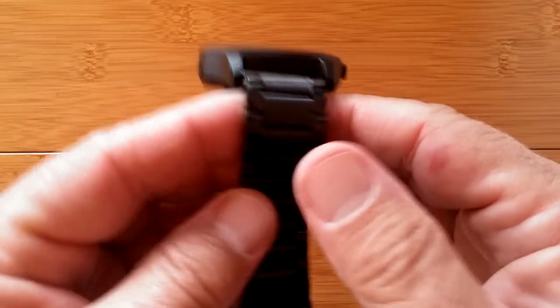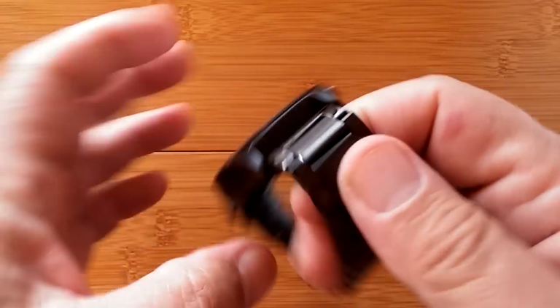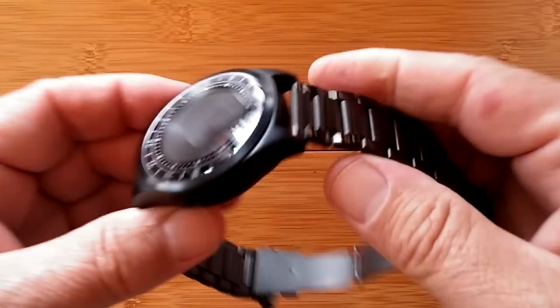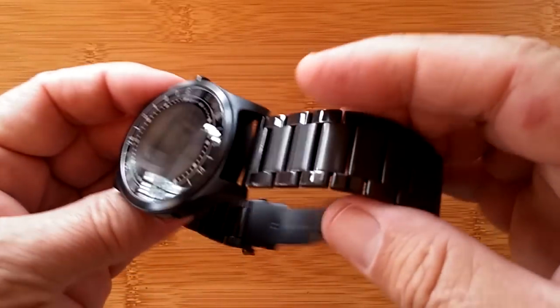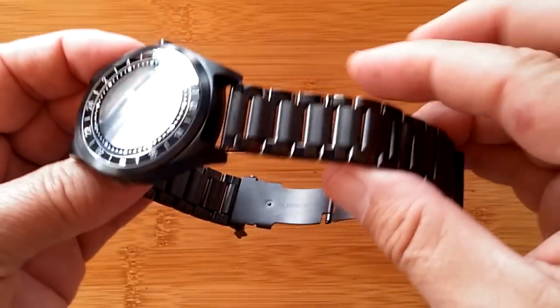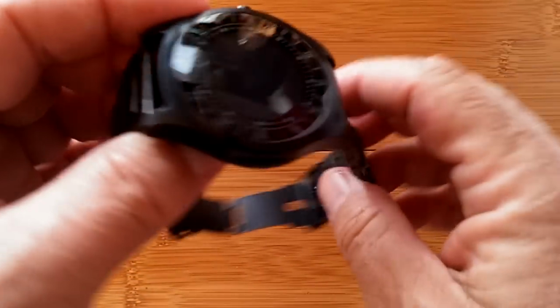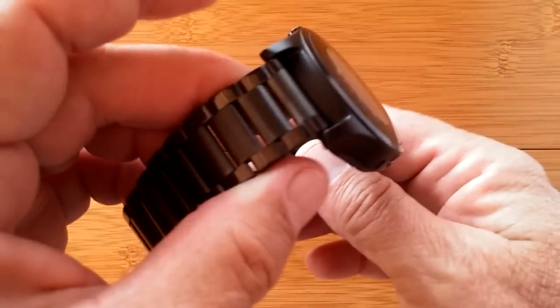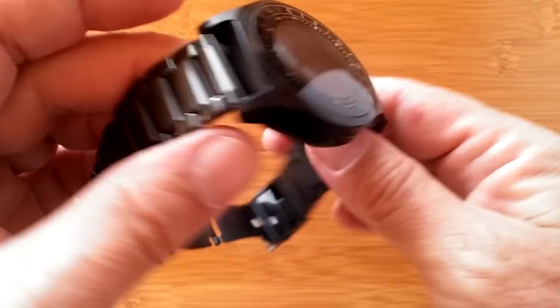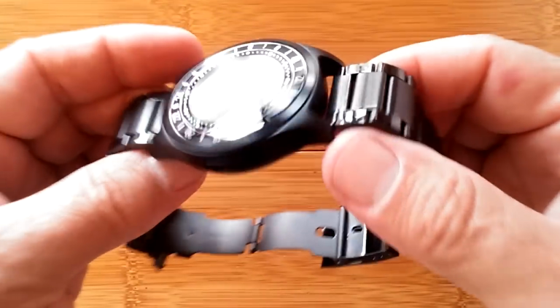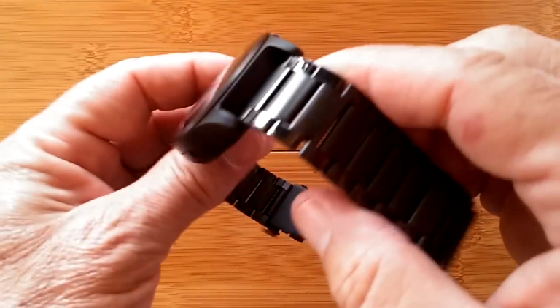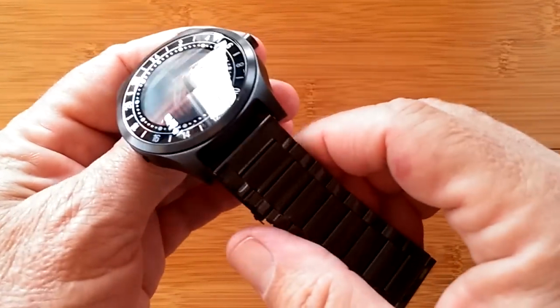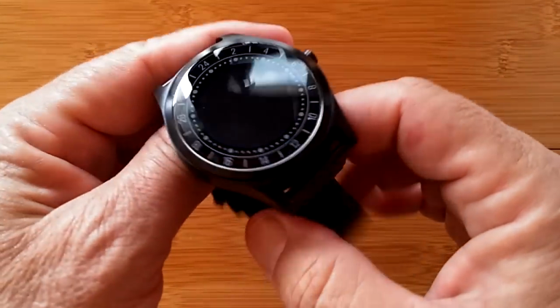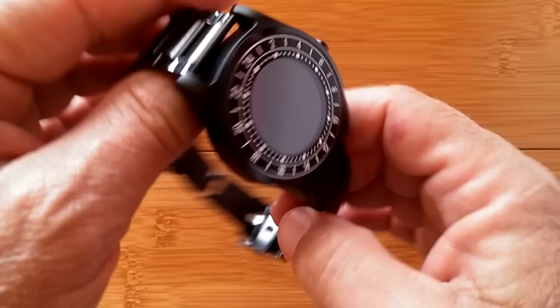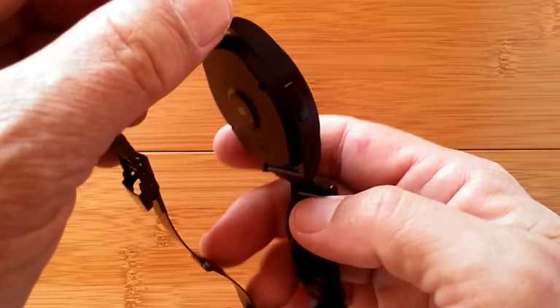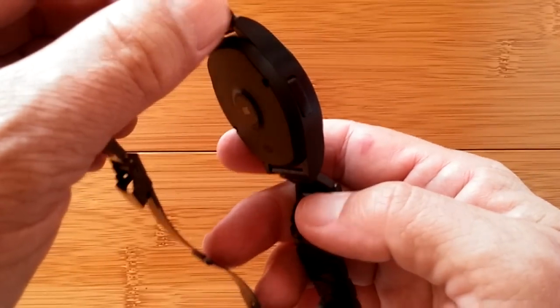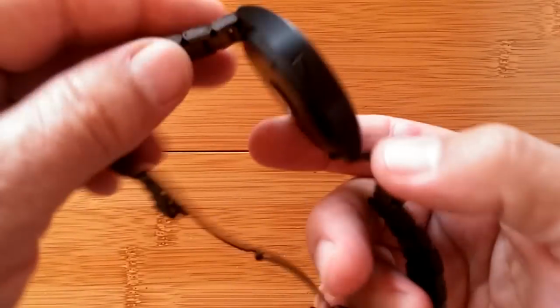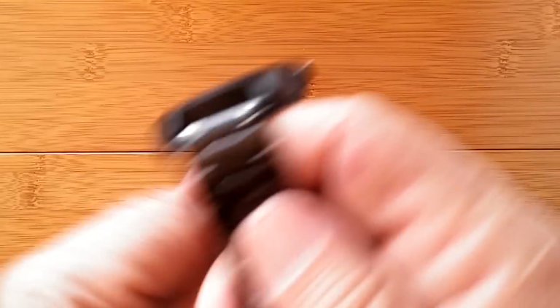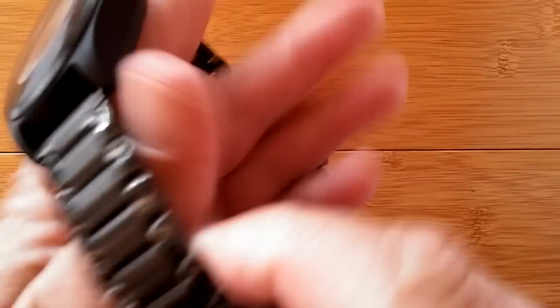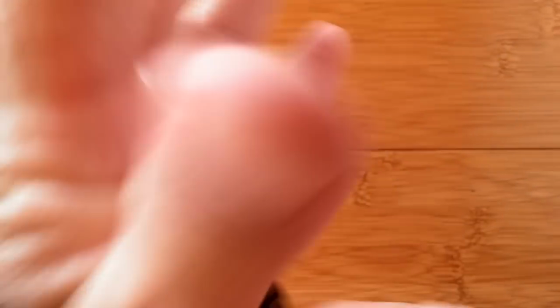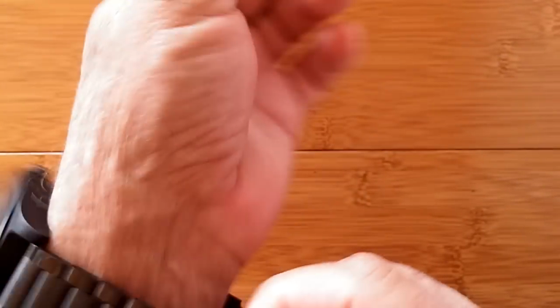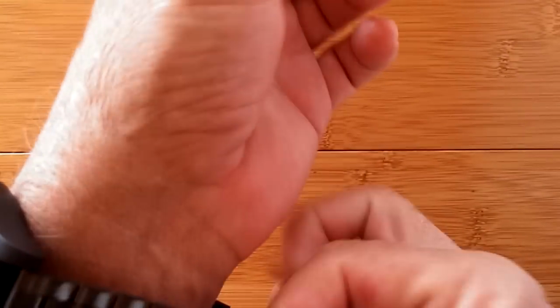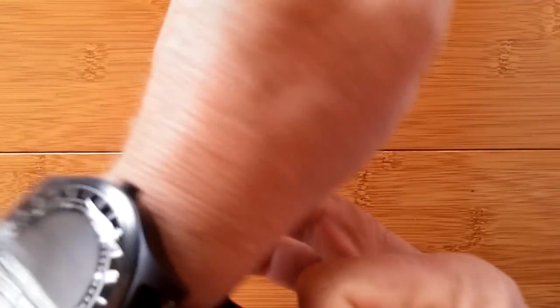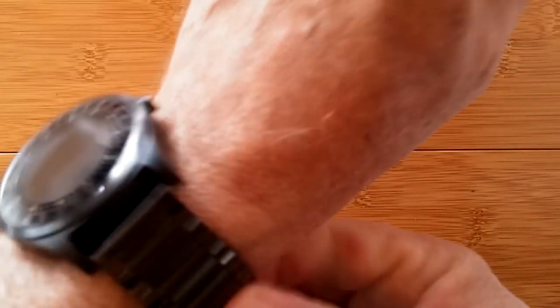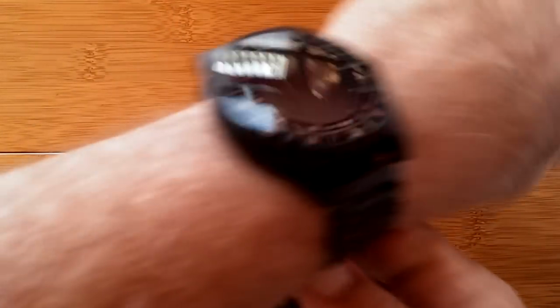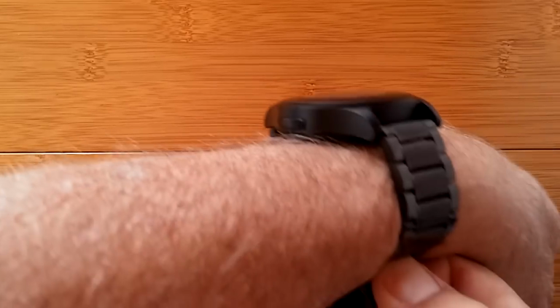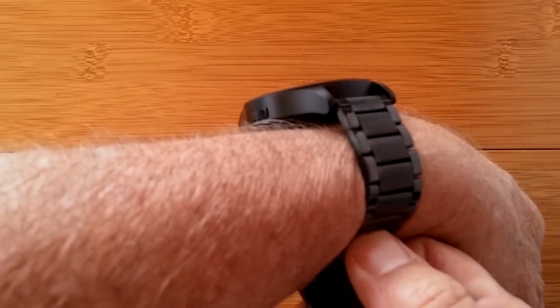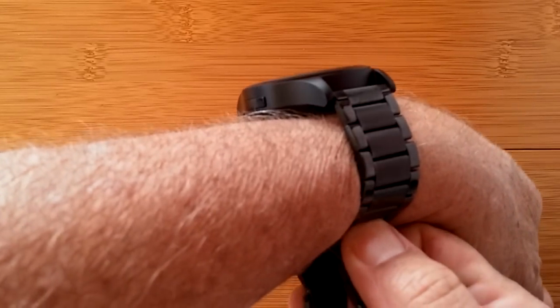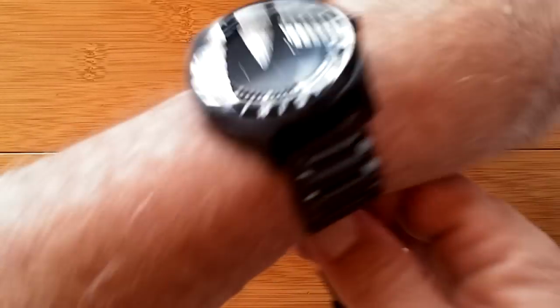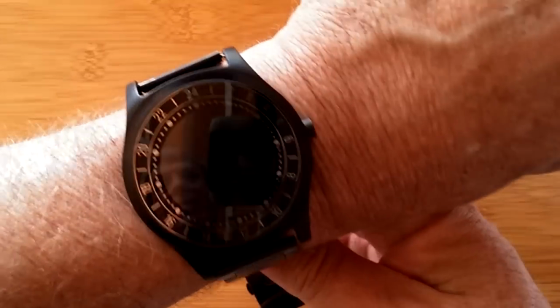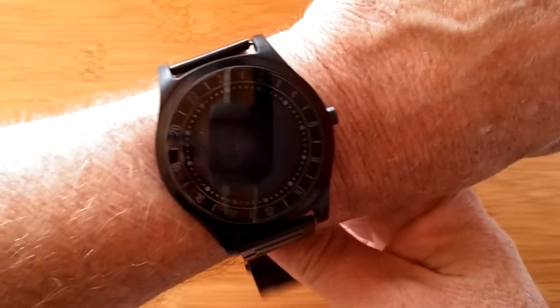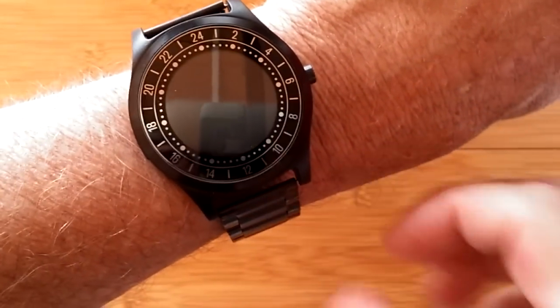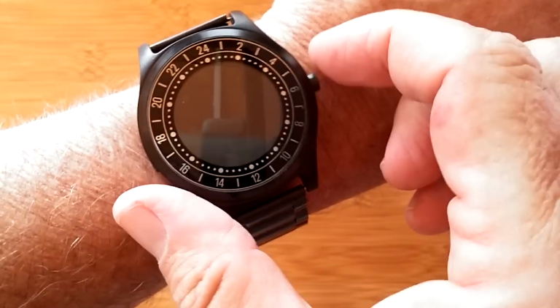You can take it to any jeweler that does watch band adjustment in your area and get it to fit your arm. It does have two different kinds of metal bands, and you can get leather bands instead if you prefer that. And overall, it's a really nice watch — very attractive.